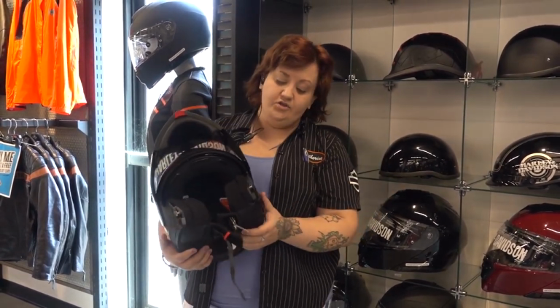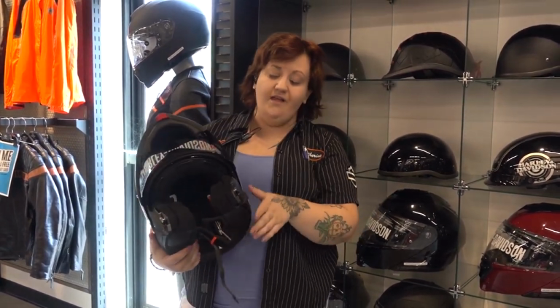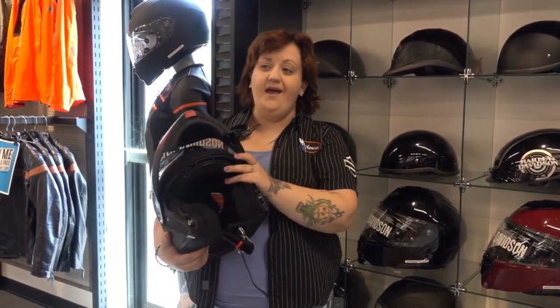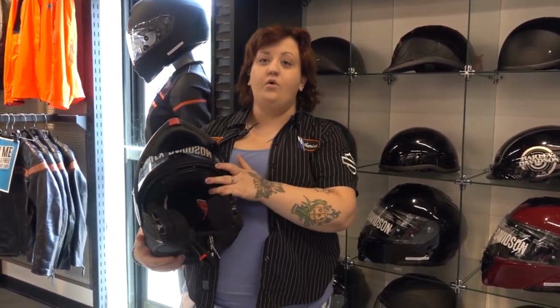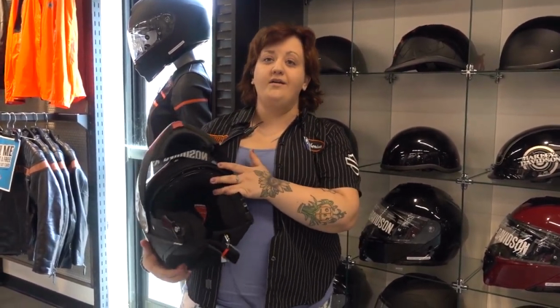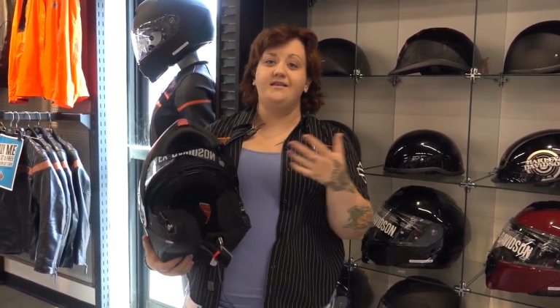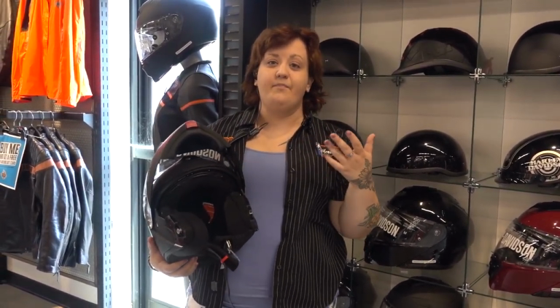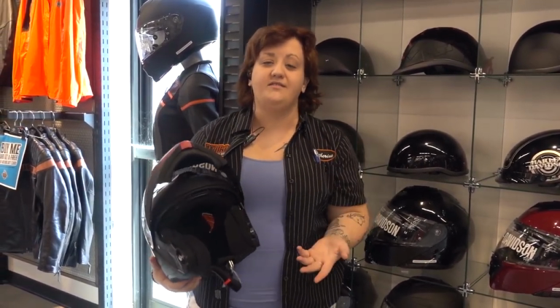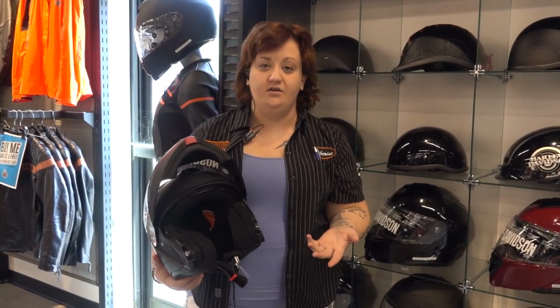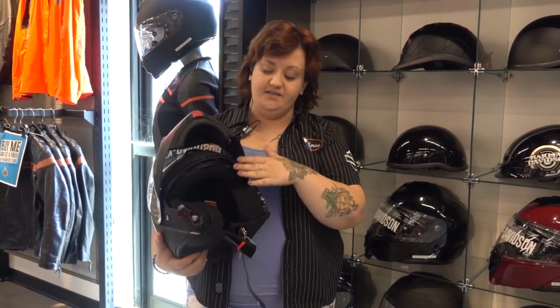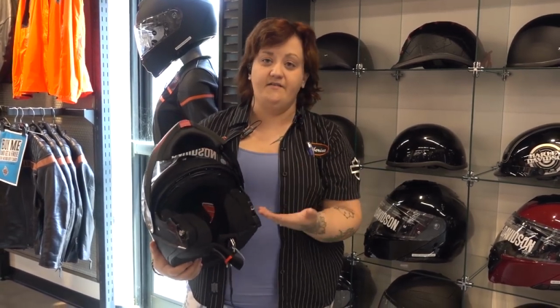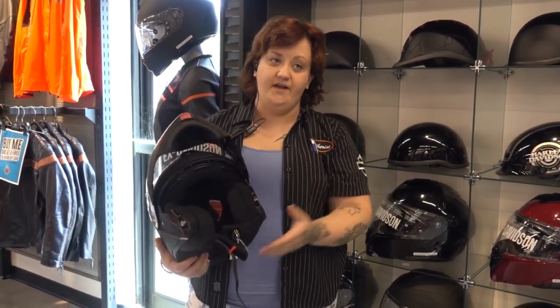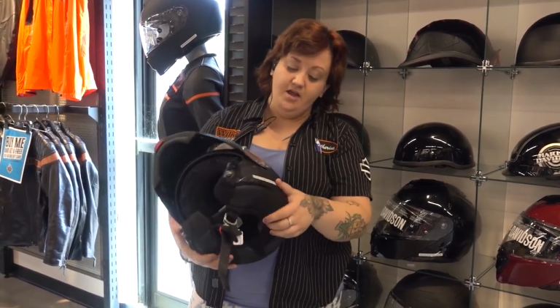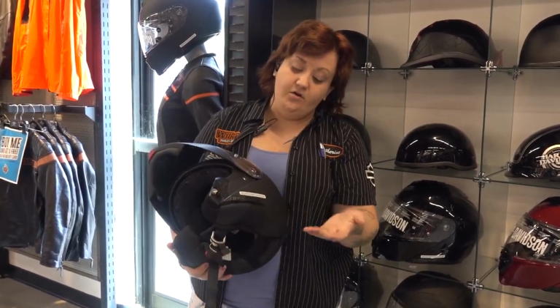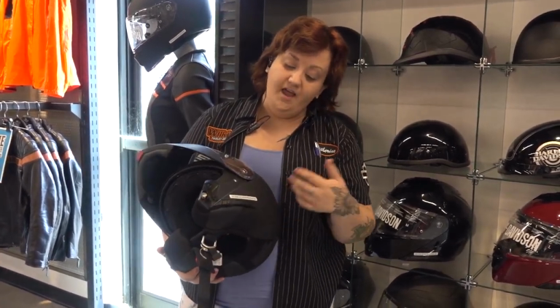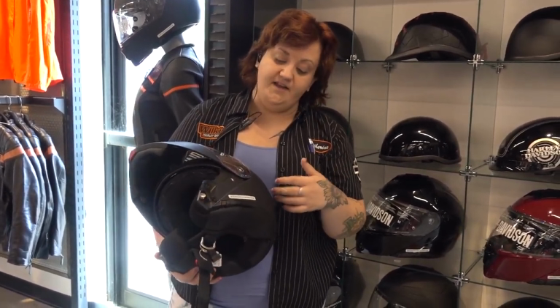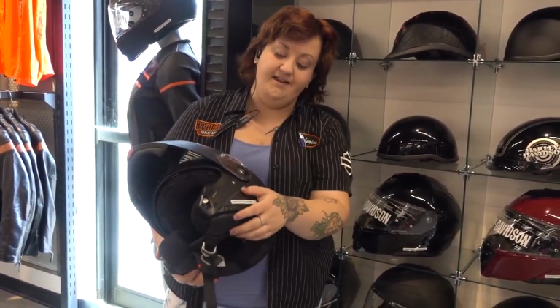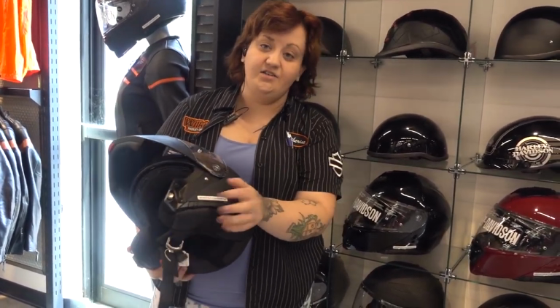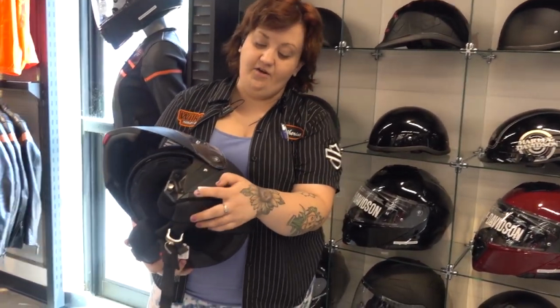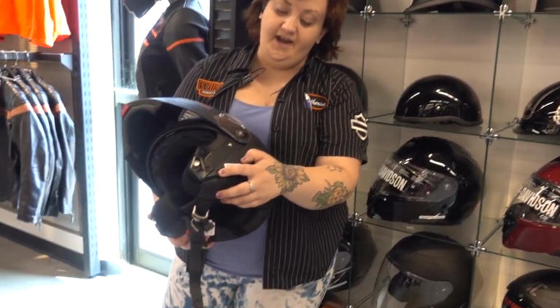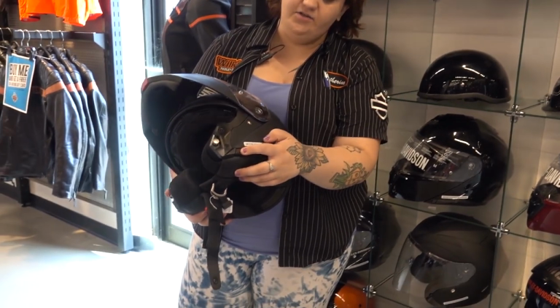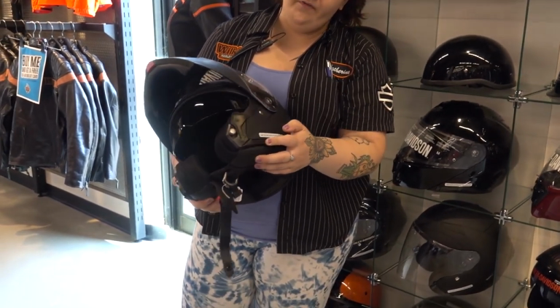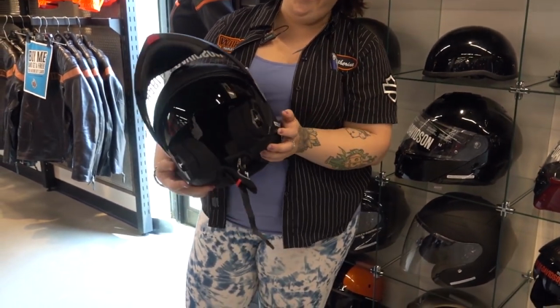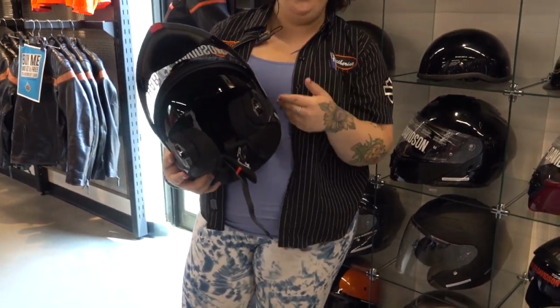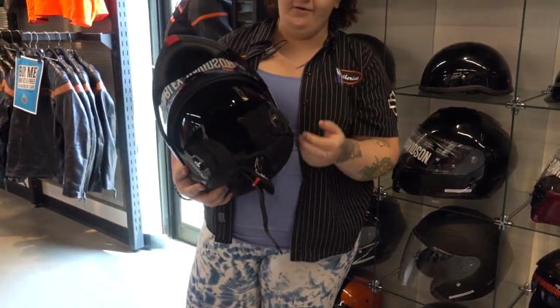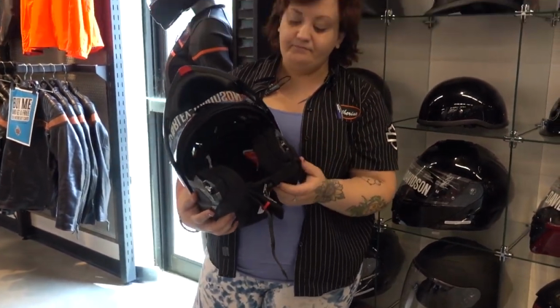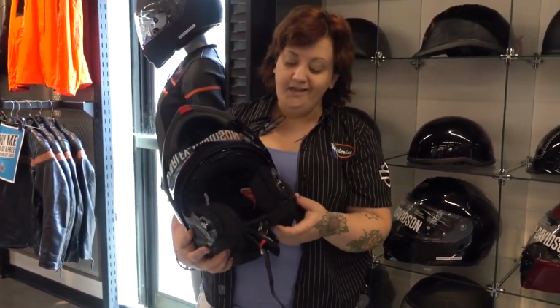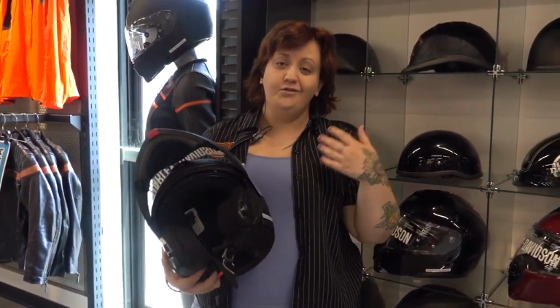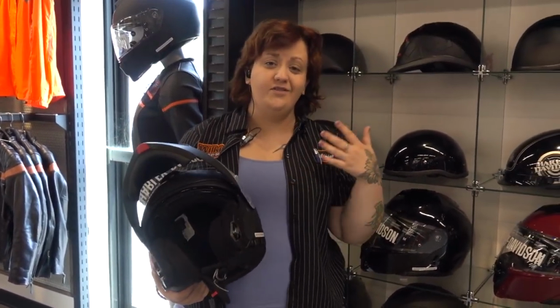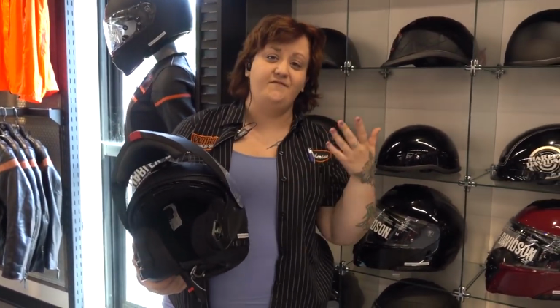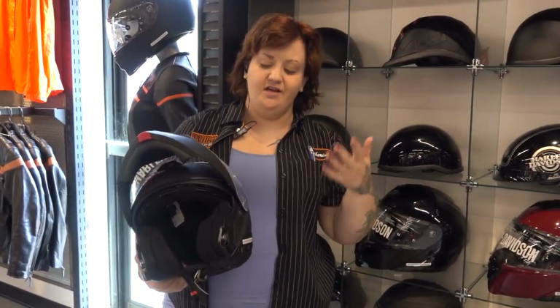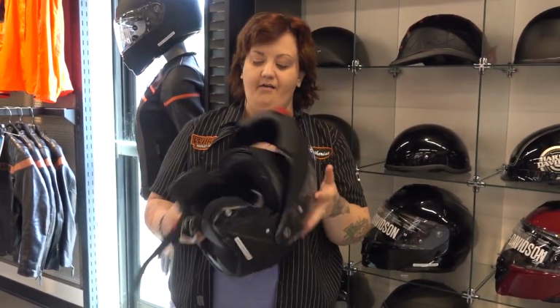A lot of people ask where is the button for the sun shield on this to bring down the sun visor. Harley updated it and it's actually right here on the side. You pull that back and it pulls it down. Those are some of the basic features of the helmet.